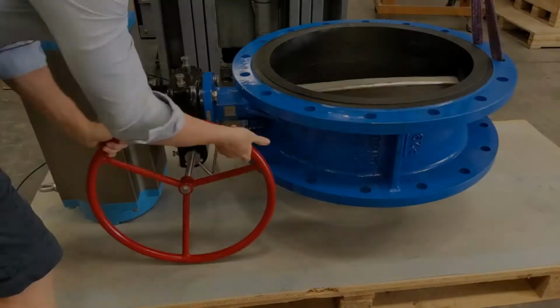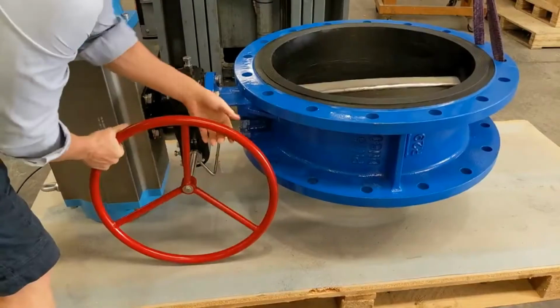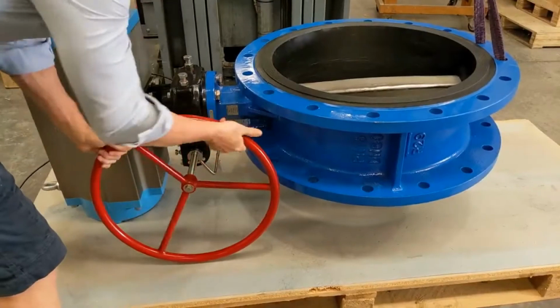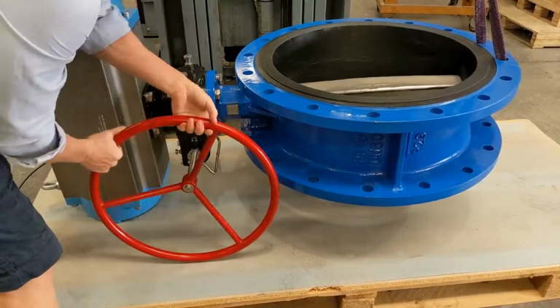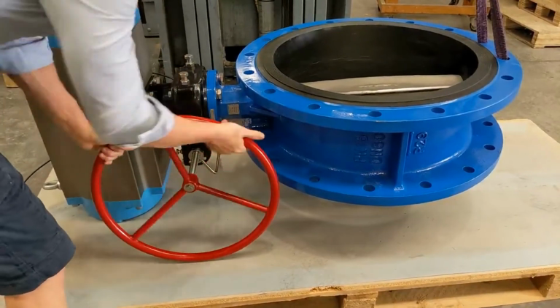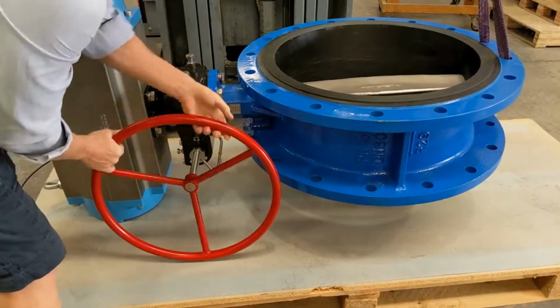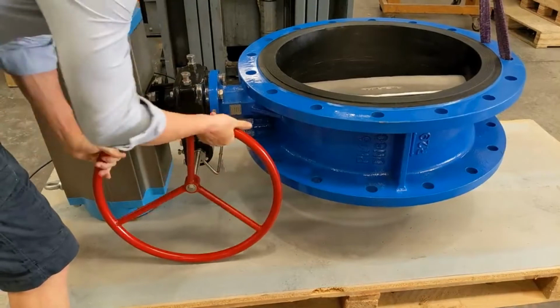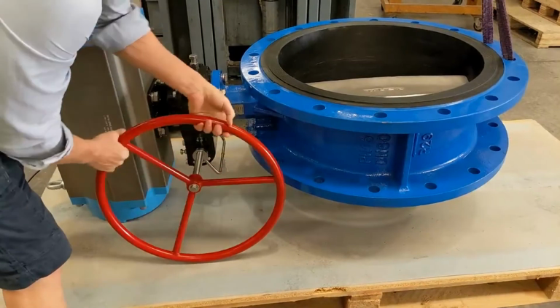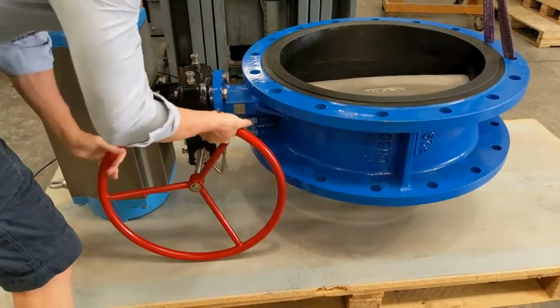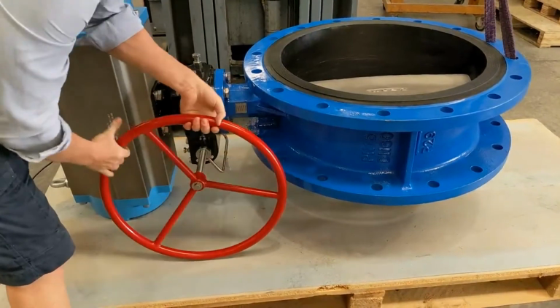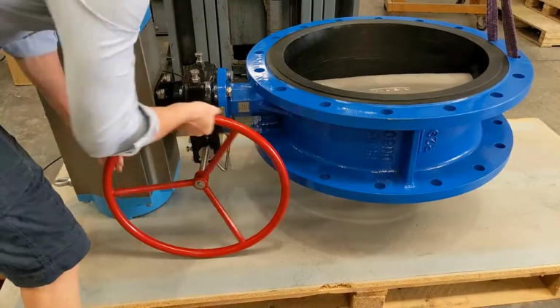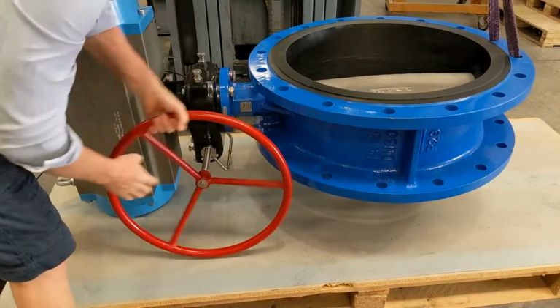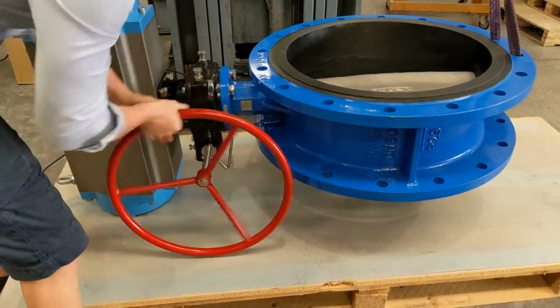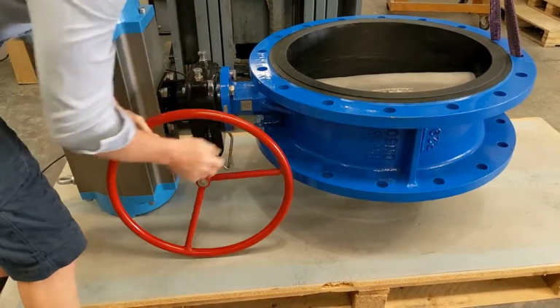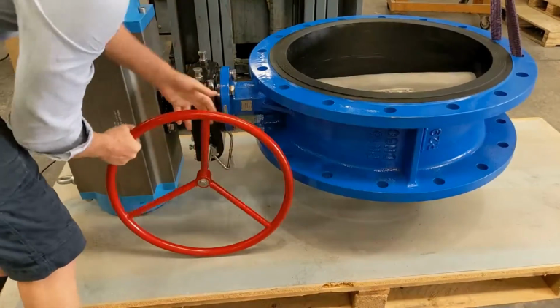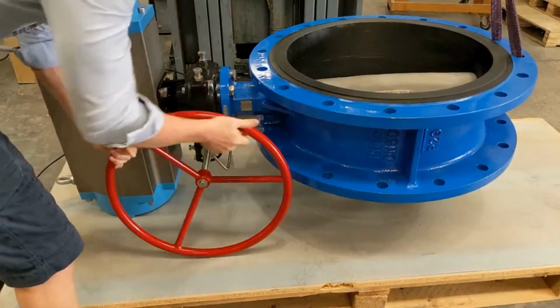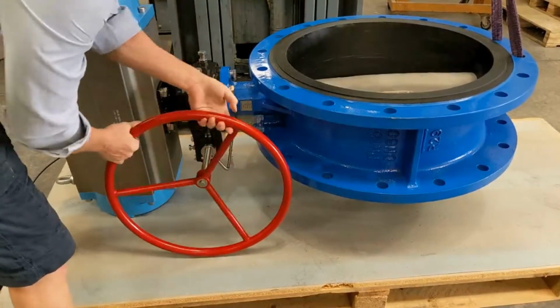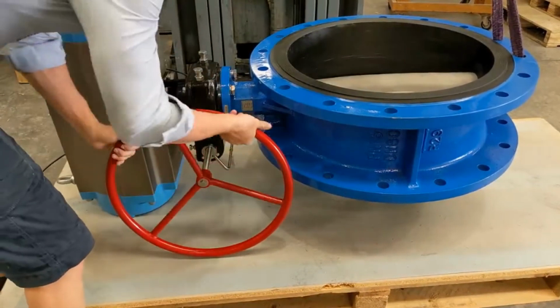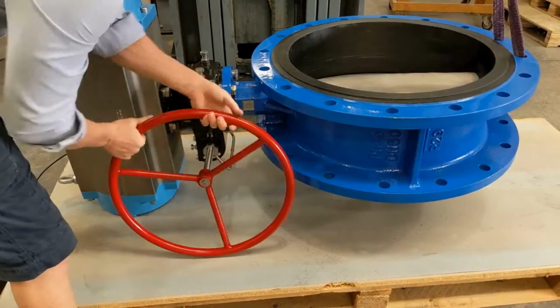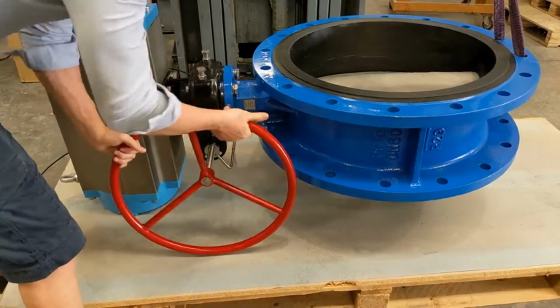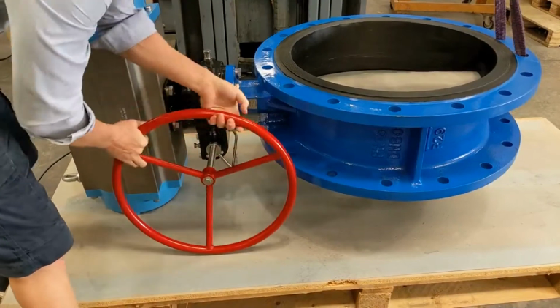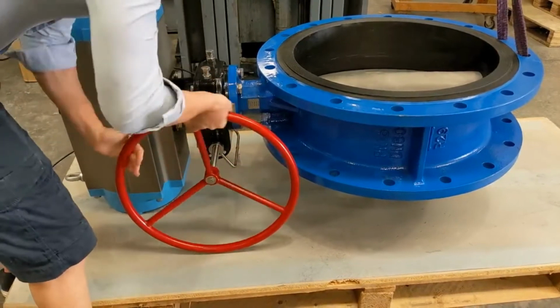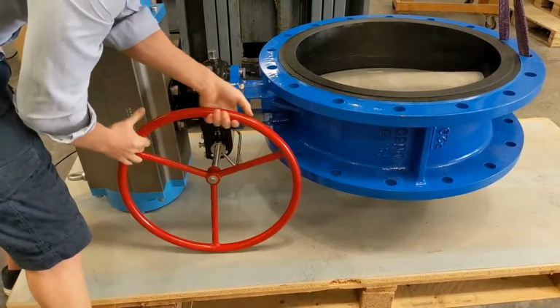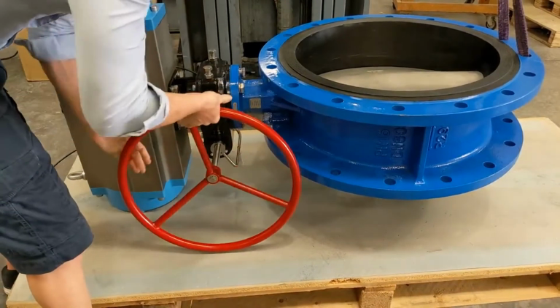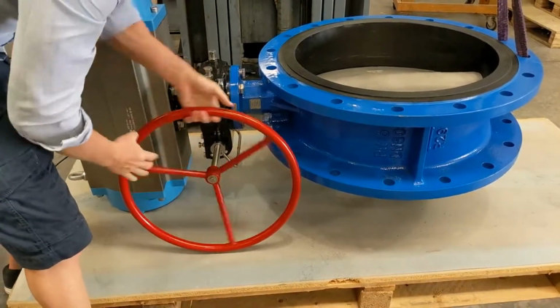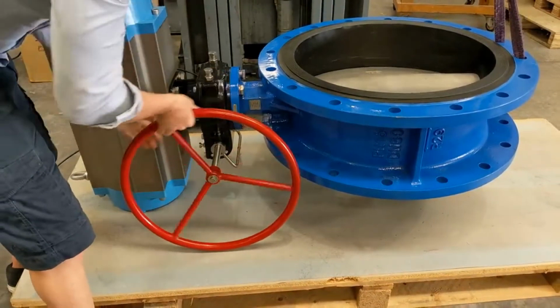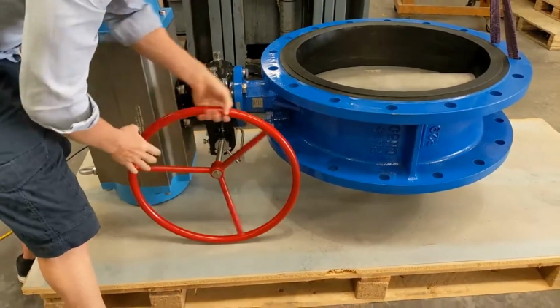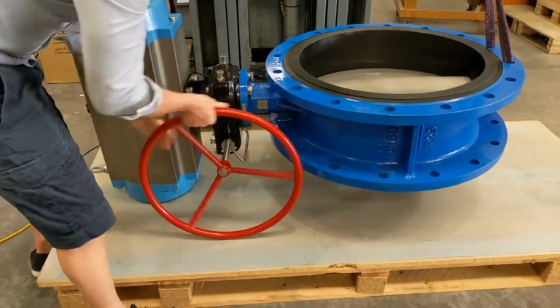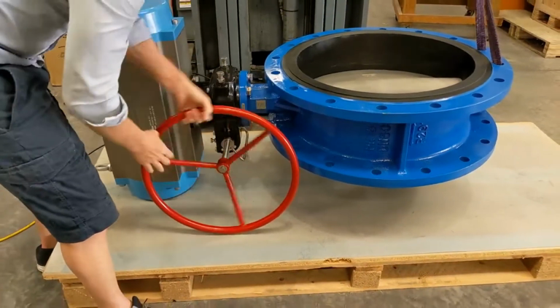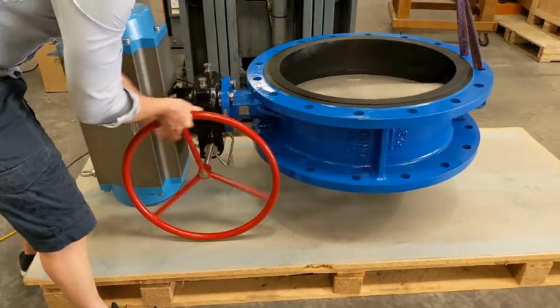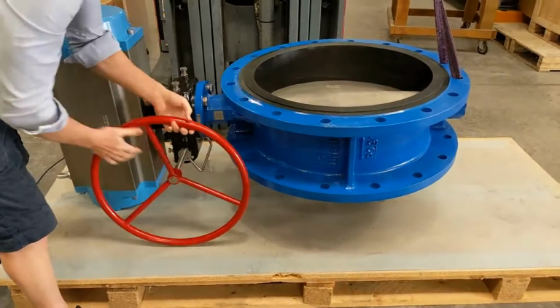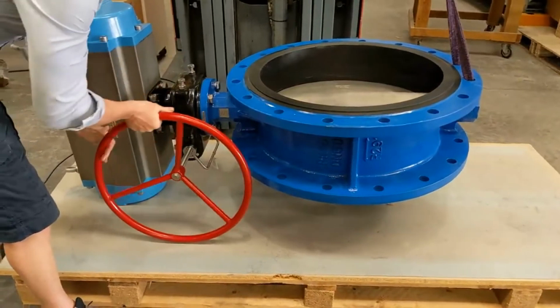So this is suitable with a spring return actuator? This is a spring return actuator on it at the moment. You can do spring return or double acting. The only thing you'll find with a spring return is it's harder to open because you've got to compress the springs in the actuator as well.